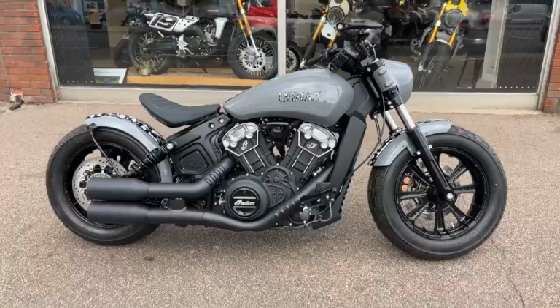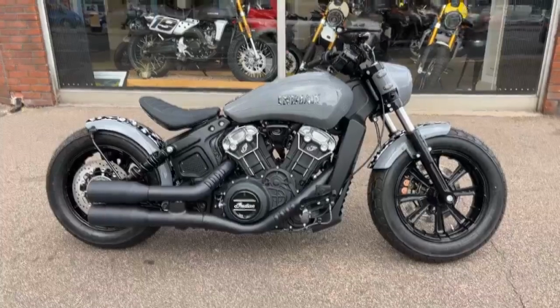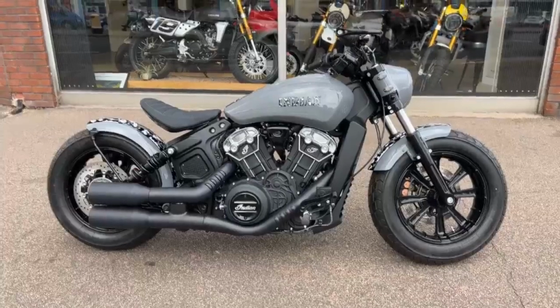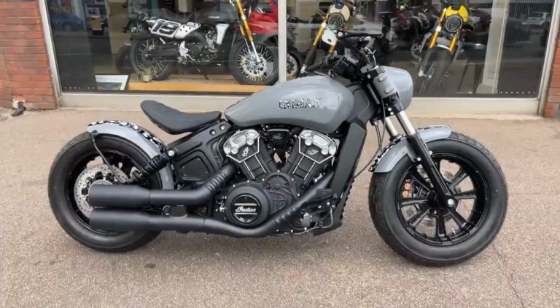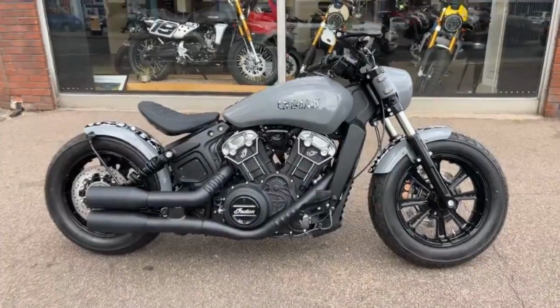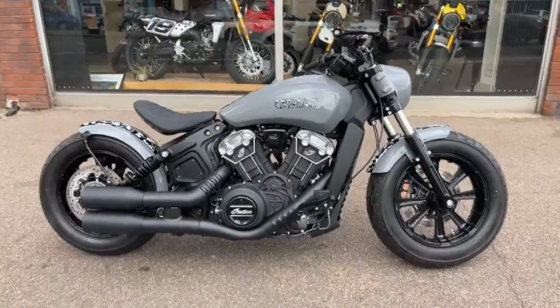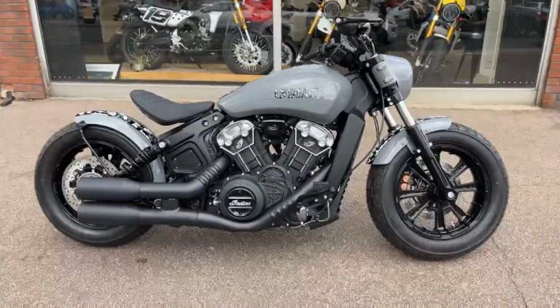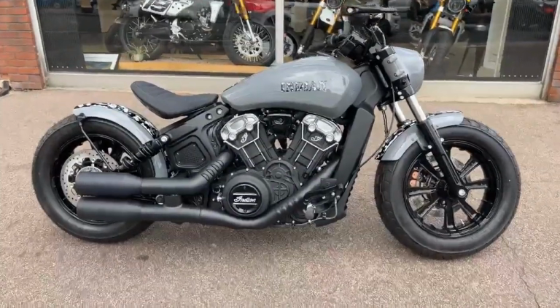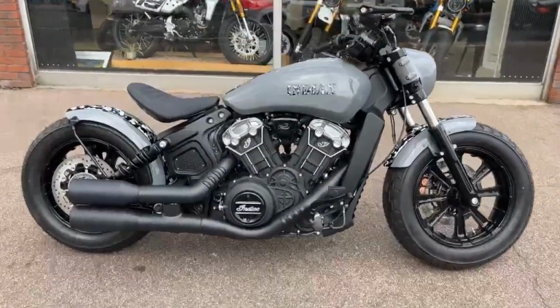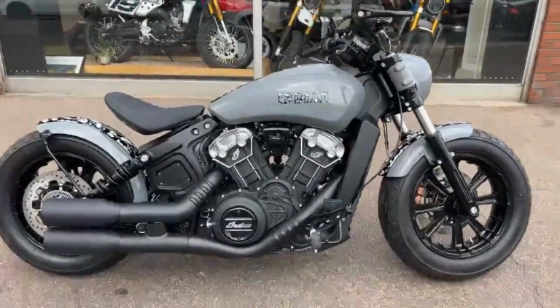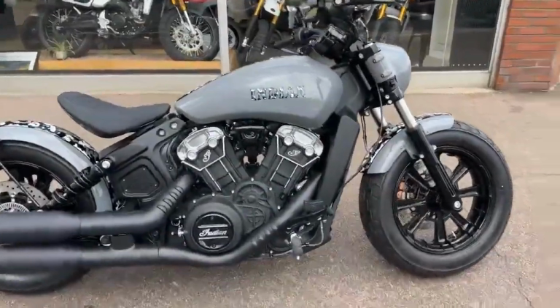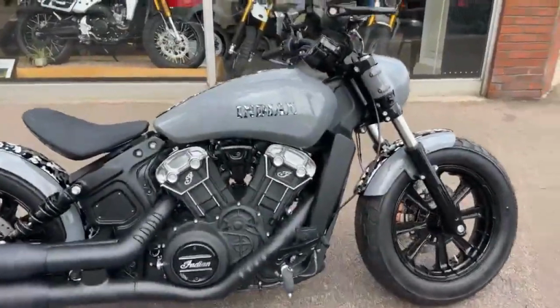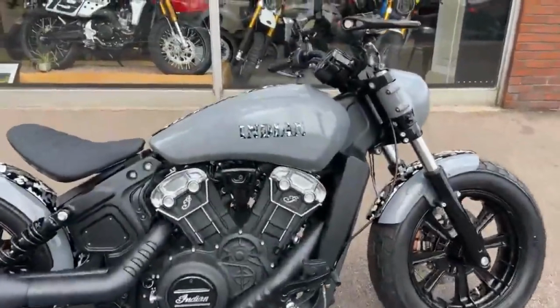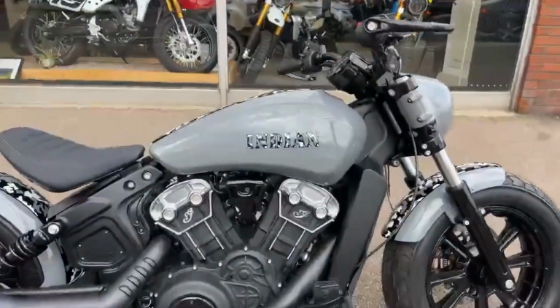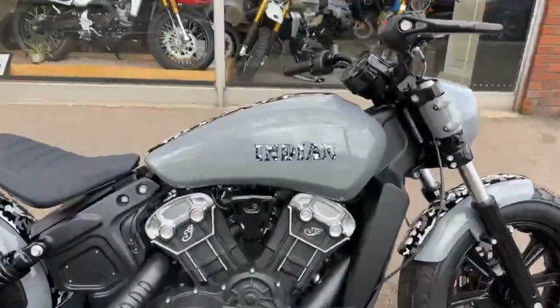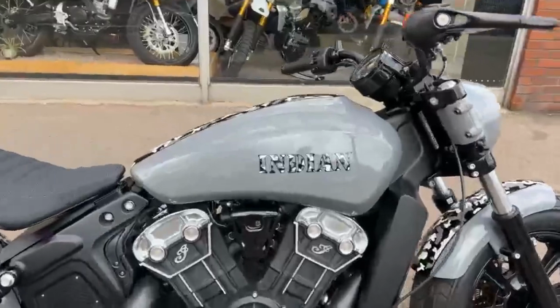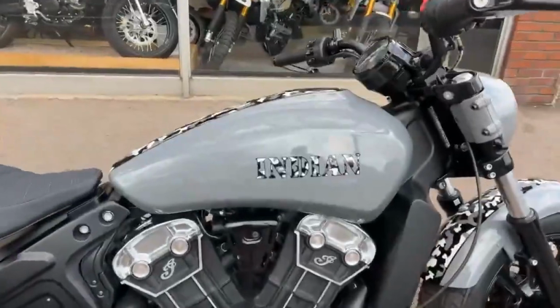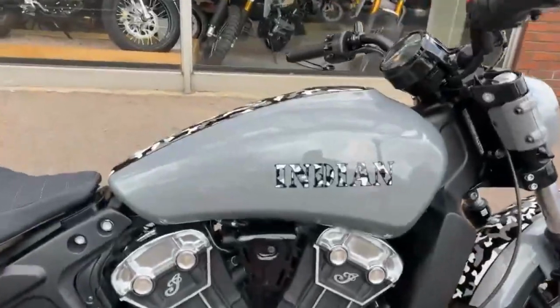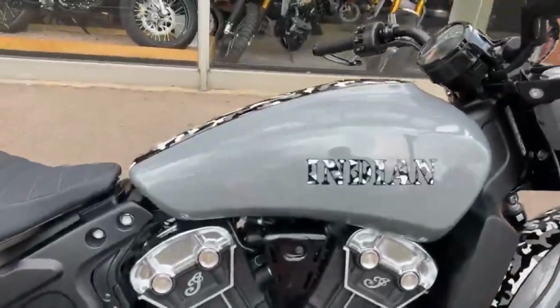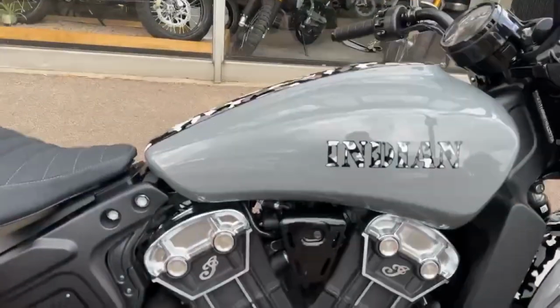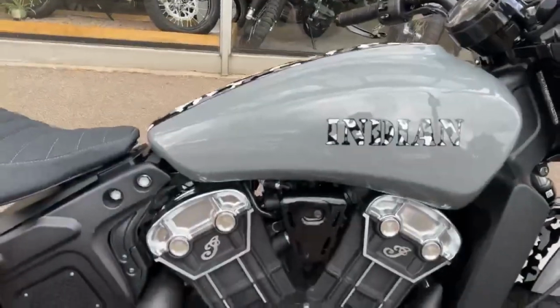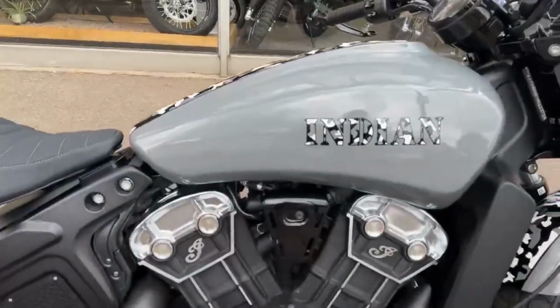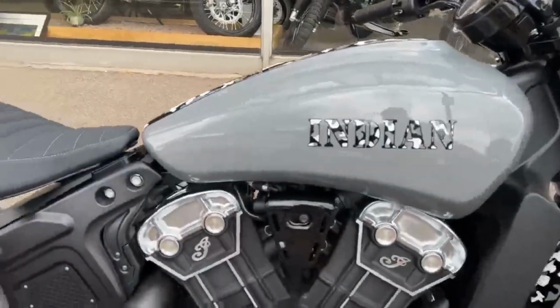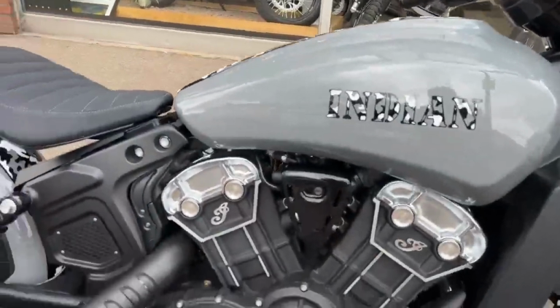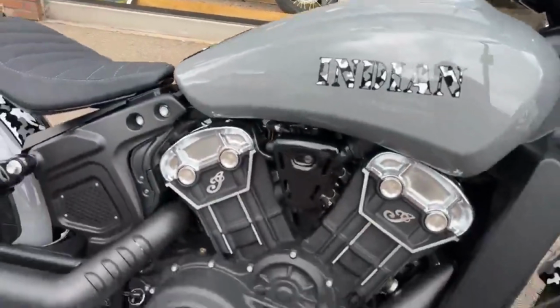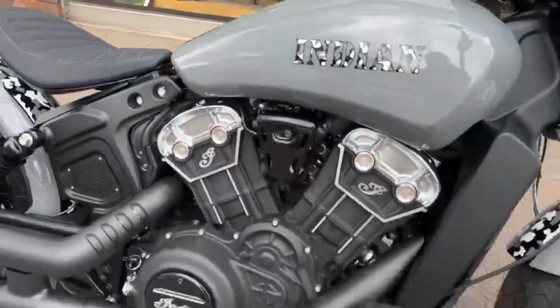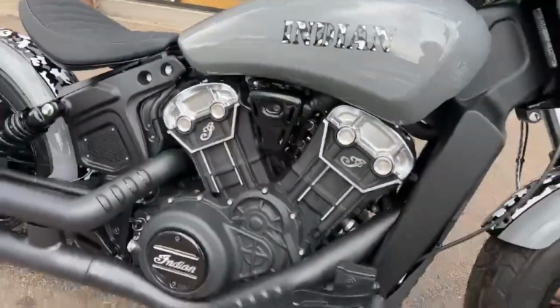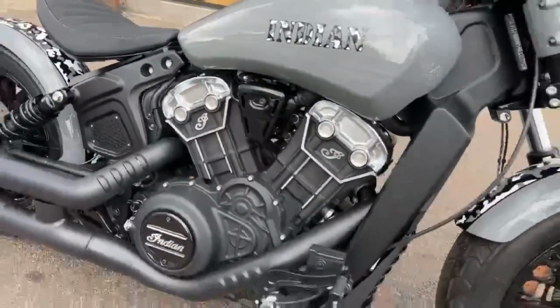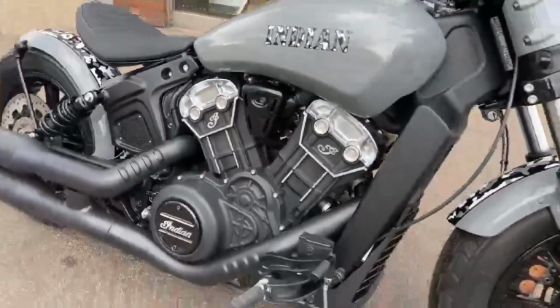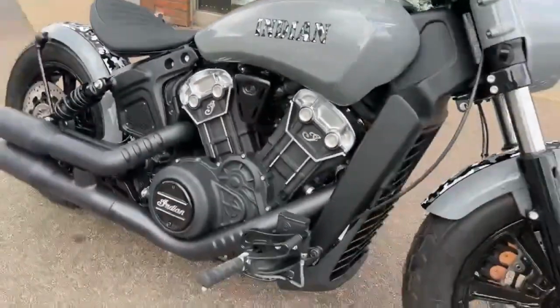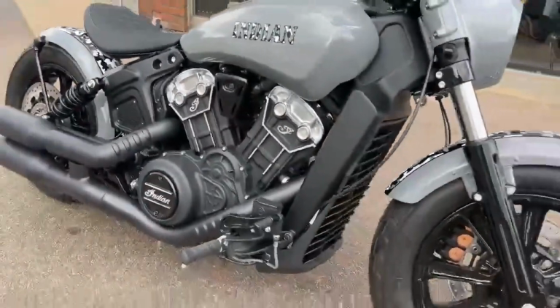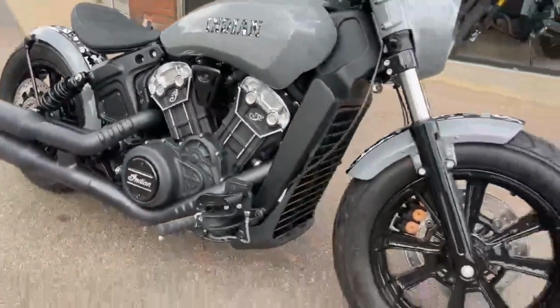Hi, it's Rebecca at Crazy Horse London. We have a beautiful custom Indian Scout Bobber with custom paintwork on there.